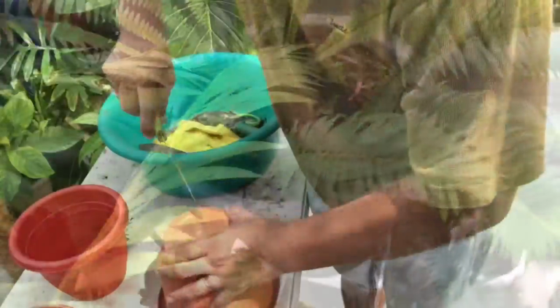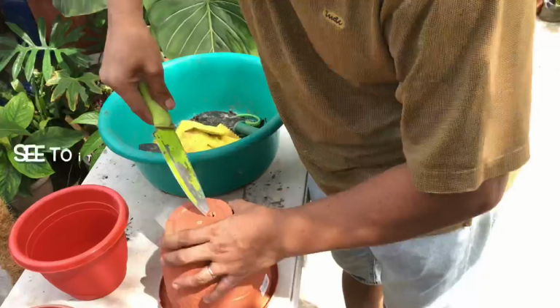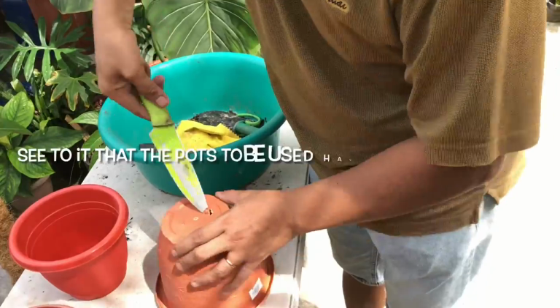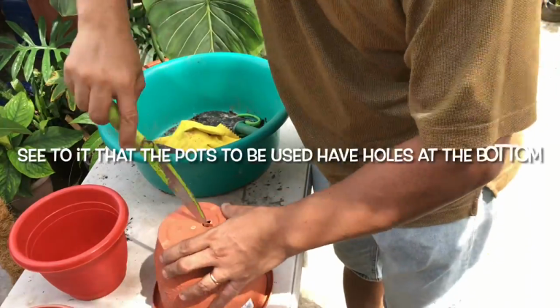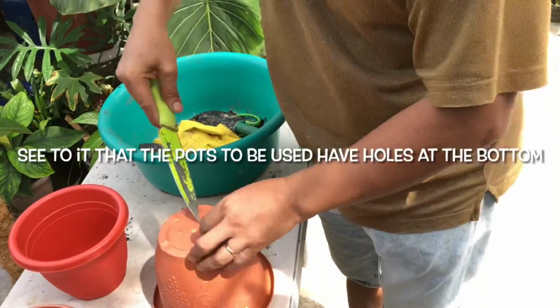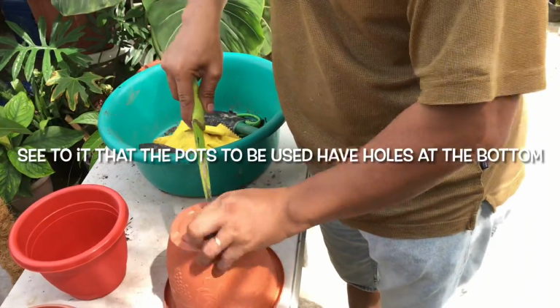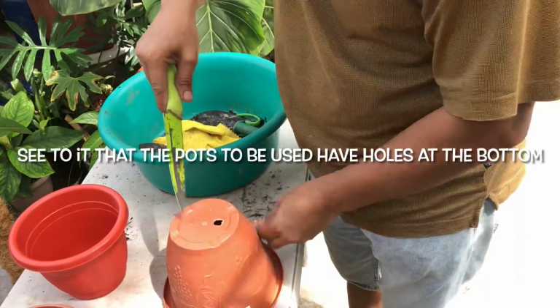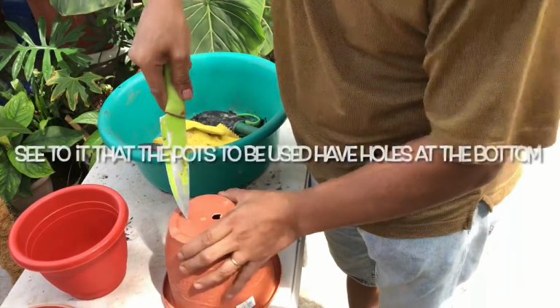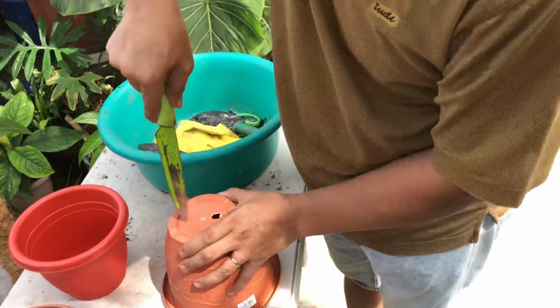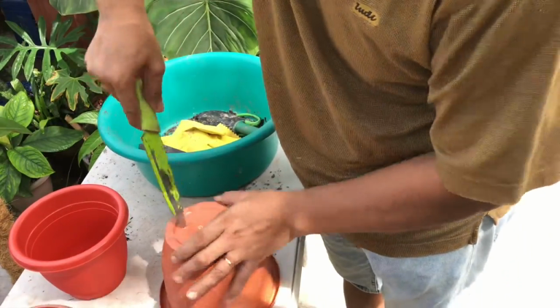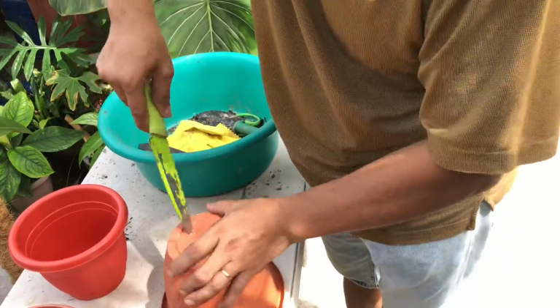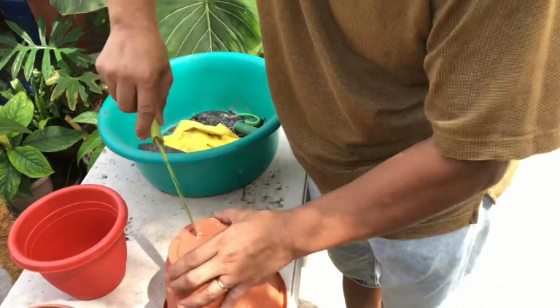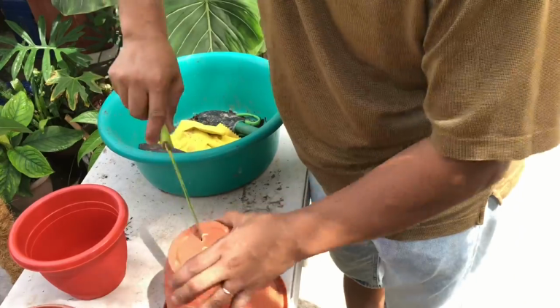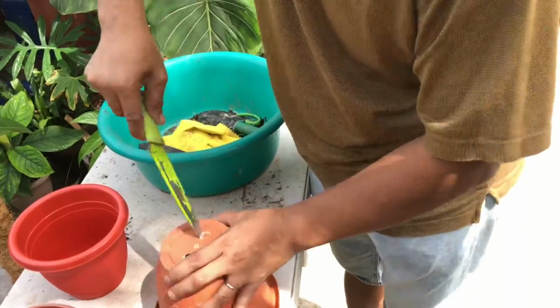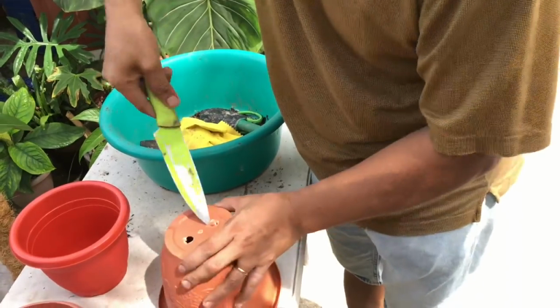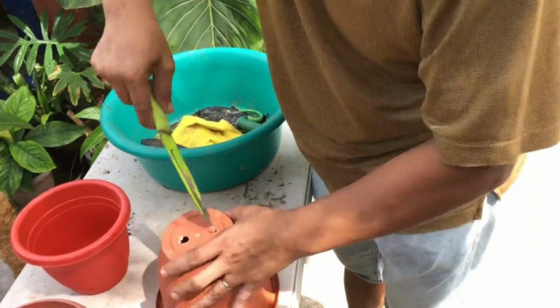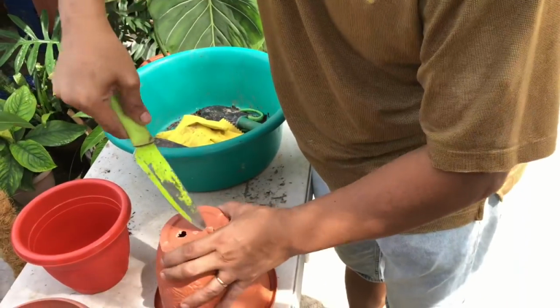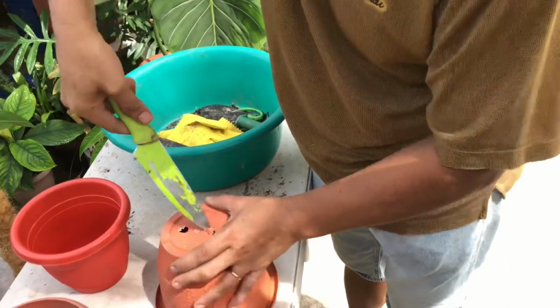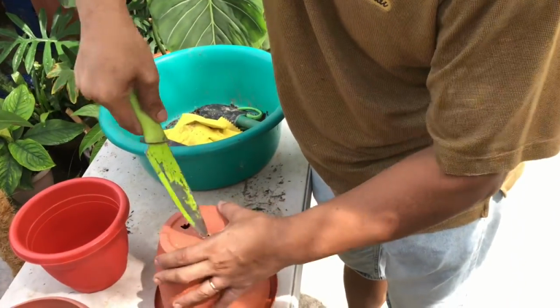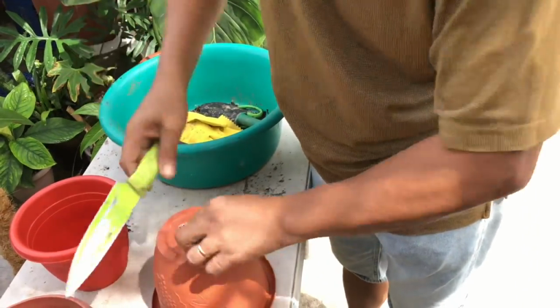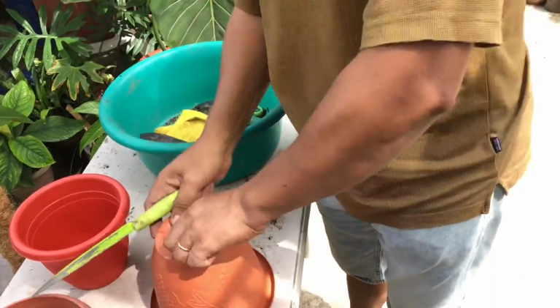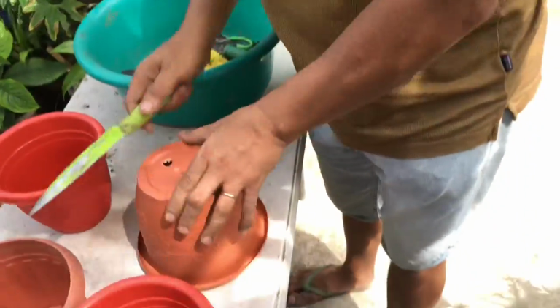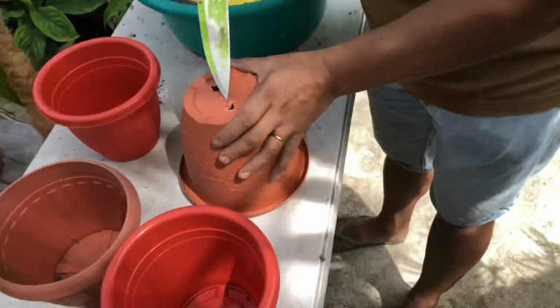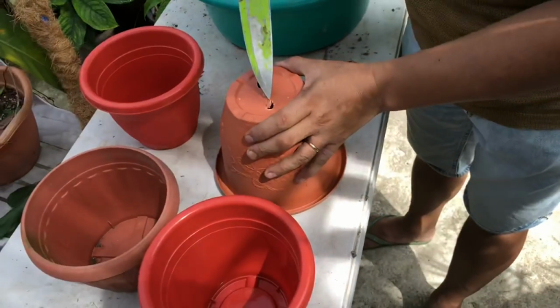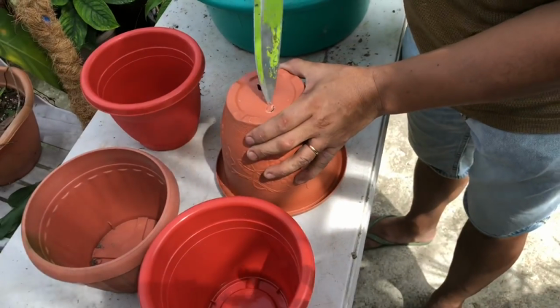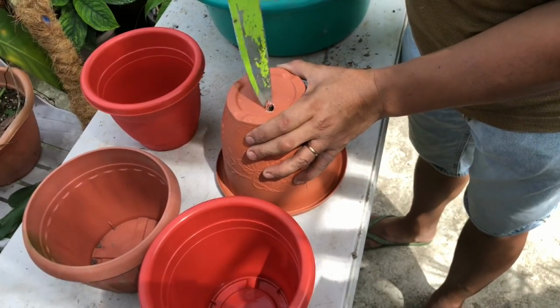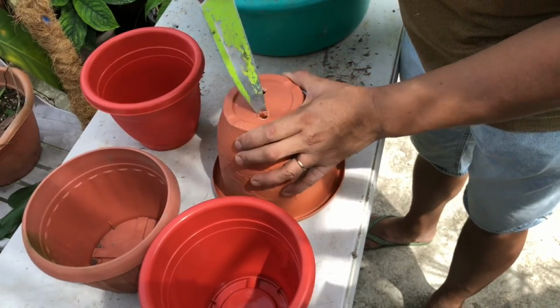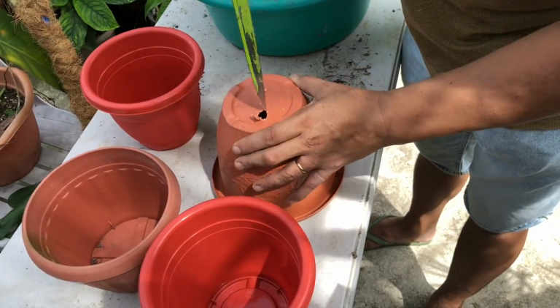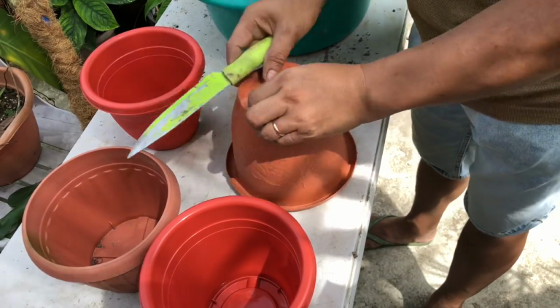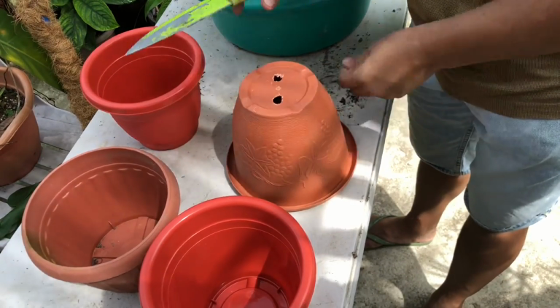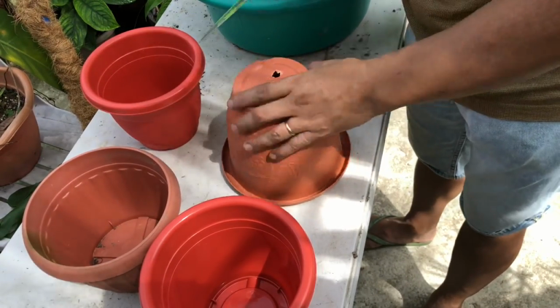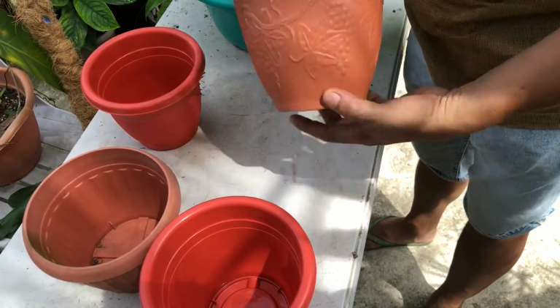First of all, make holes in the pots that you are going to use. Be sure to make drainage holes before using them. When you plant, it needs to have holes, okay?